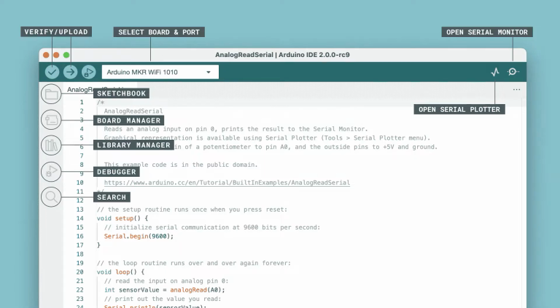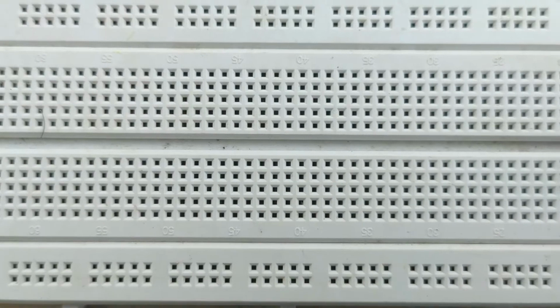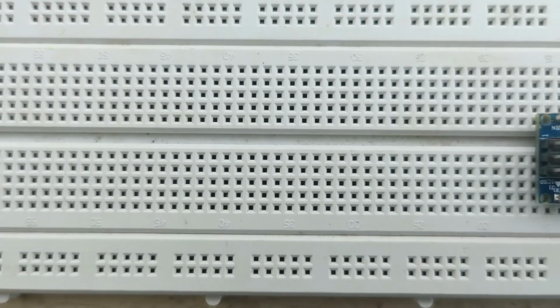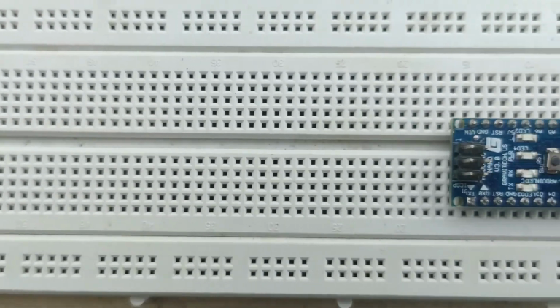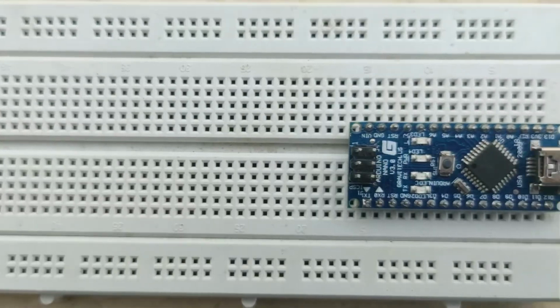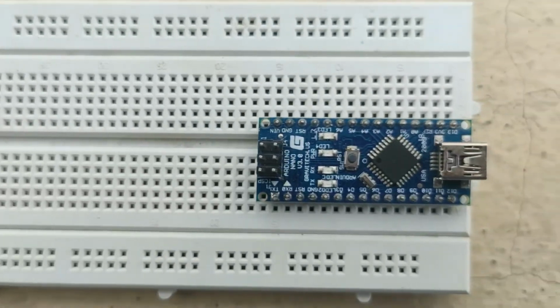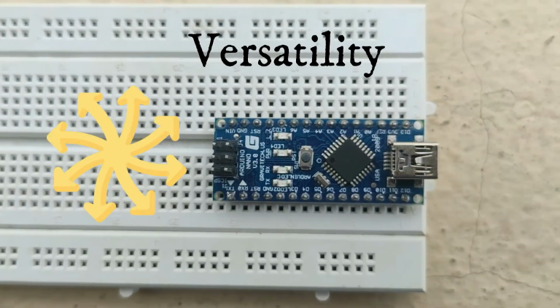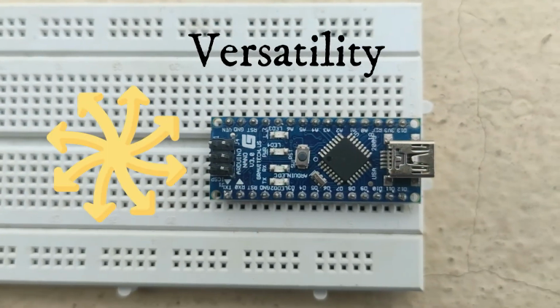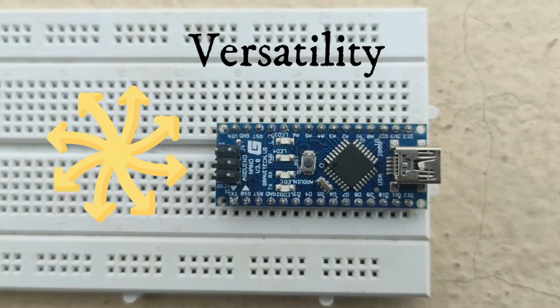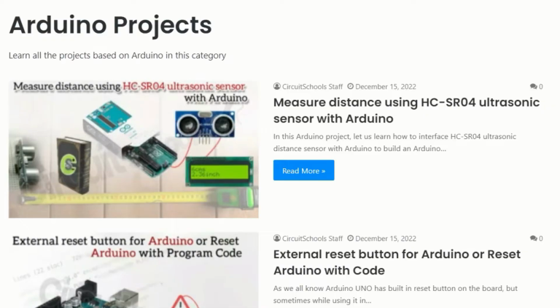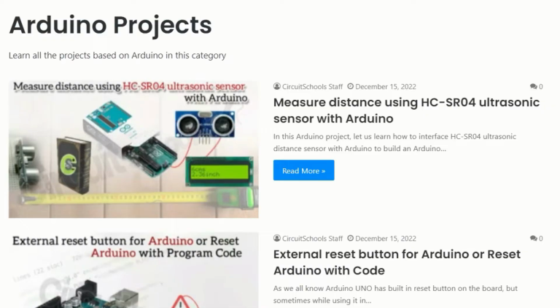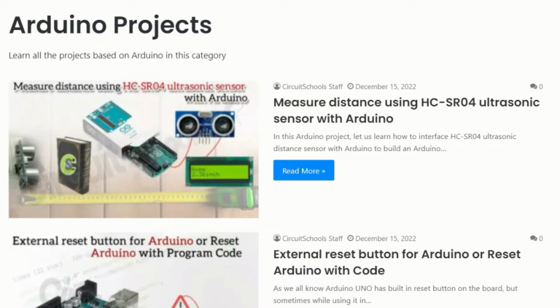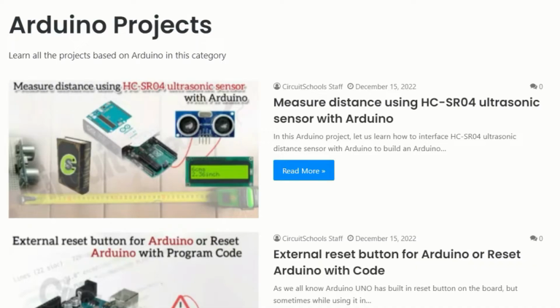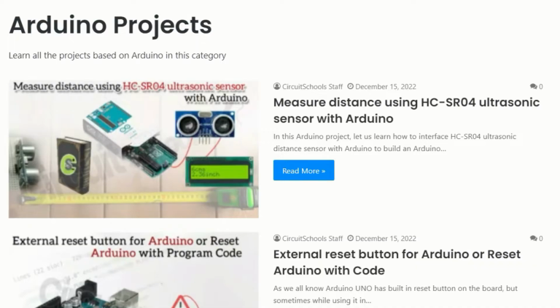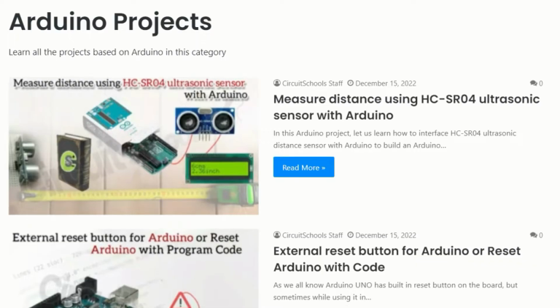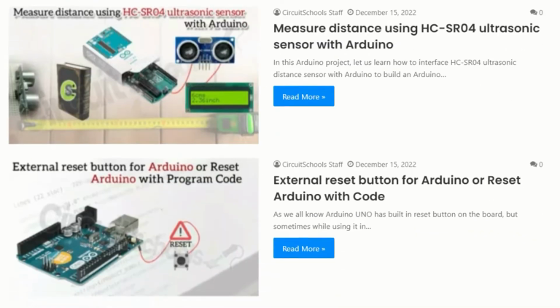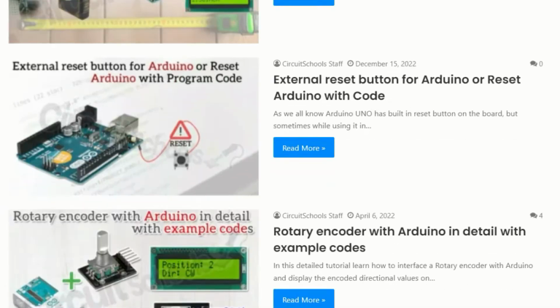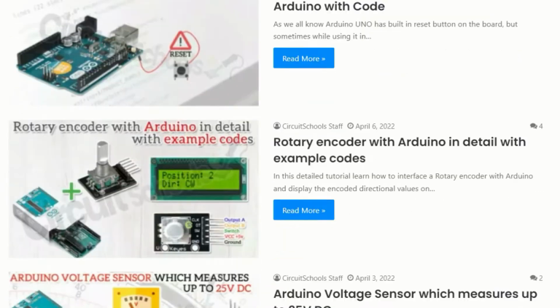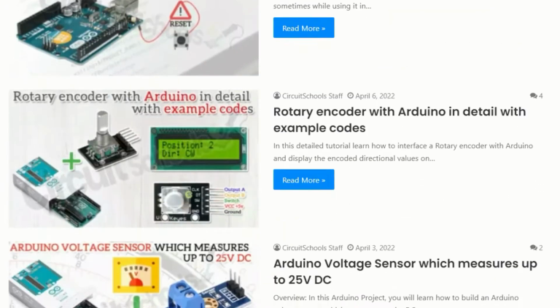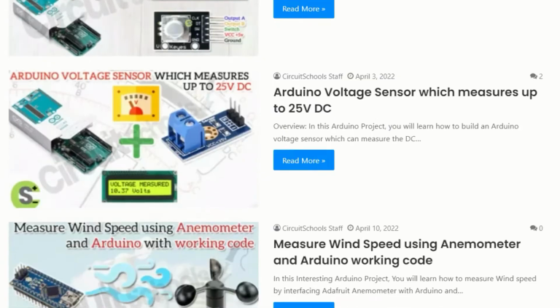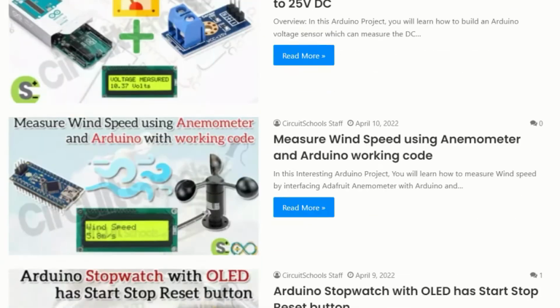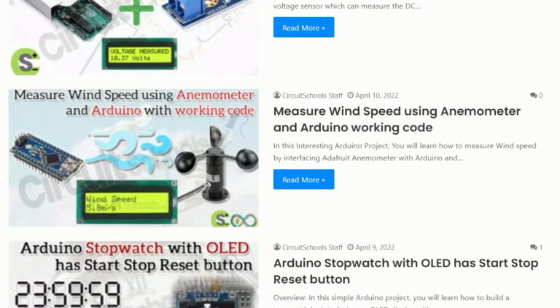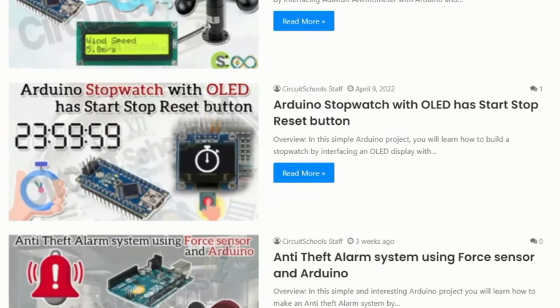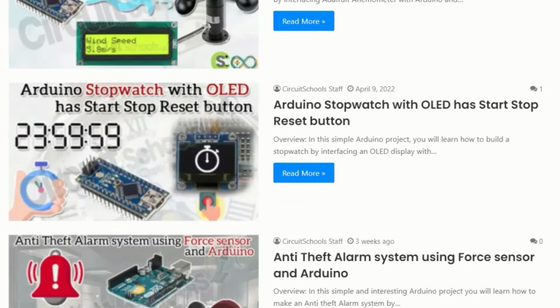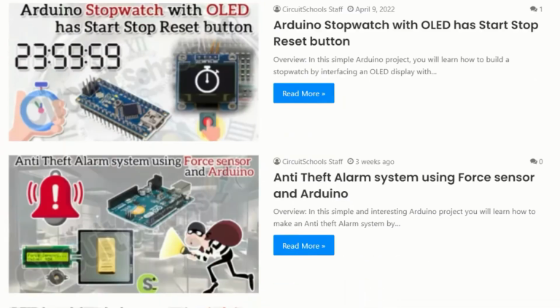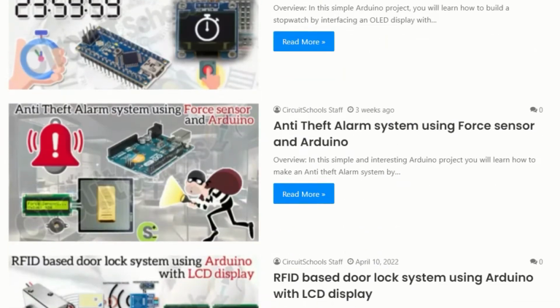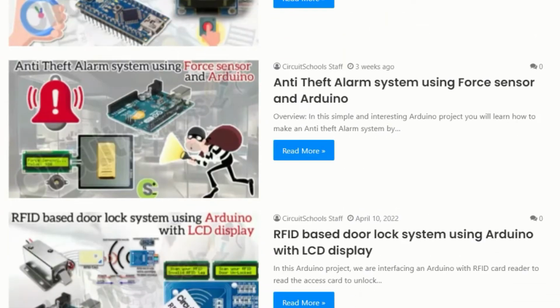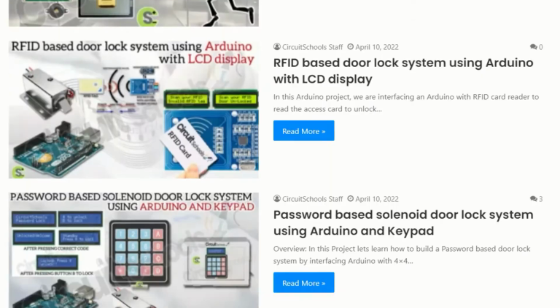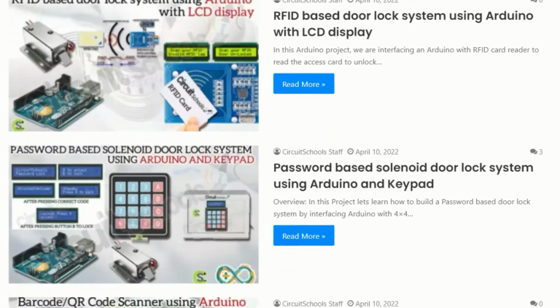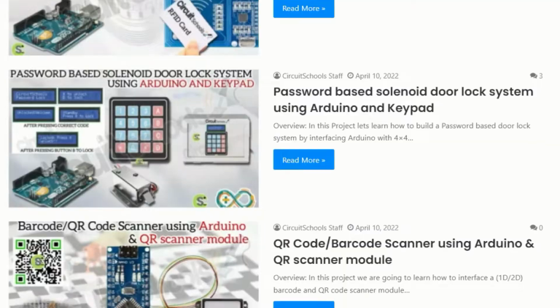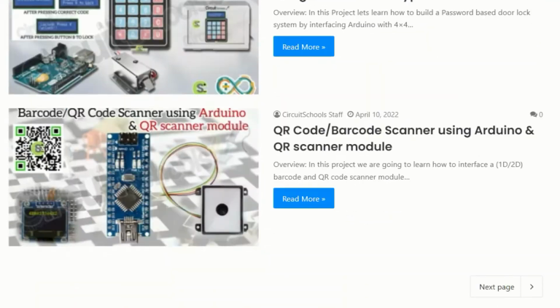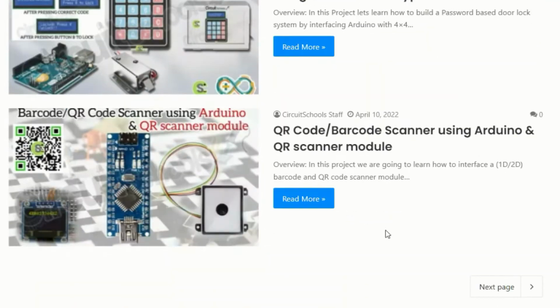The beauty of Arduino lies in its versatility. You can use it for a wide range of projects, from simple LED blinking to more complex robotics and home automation systems.